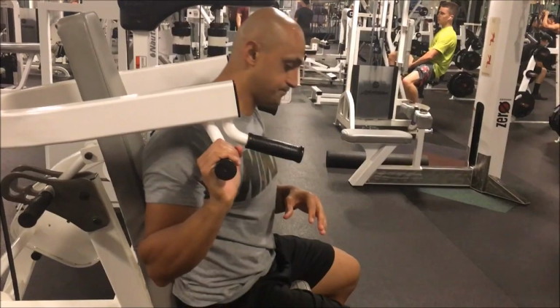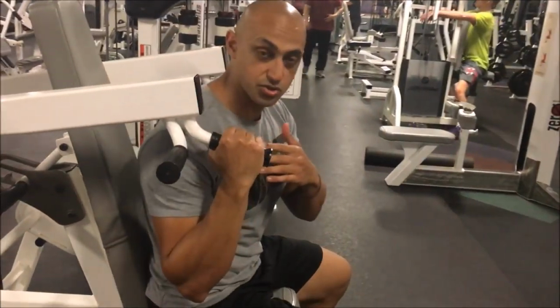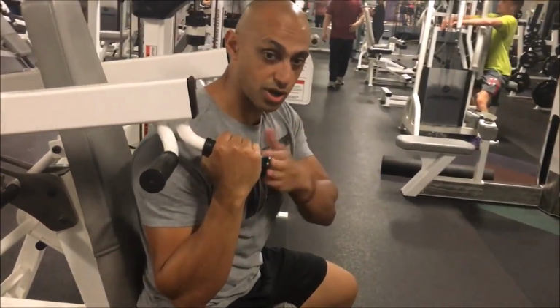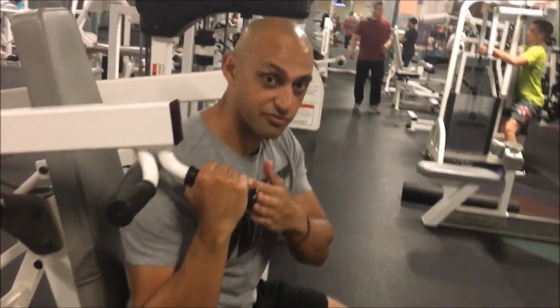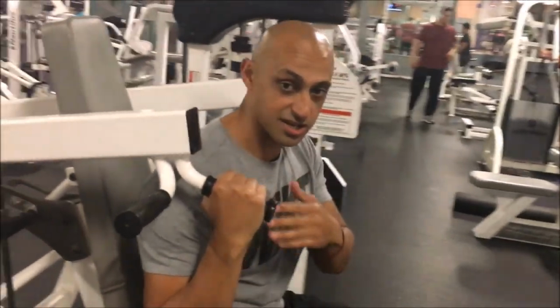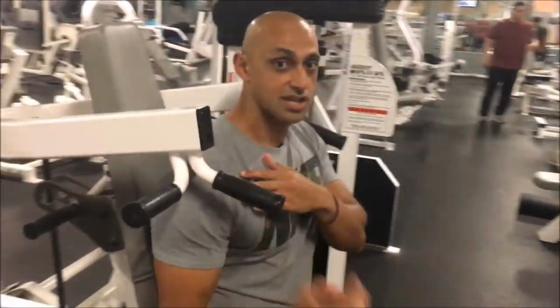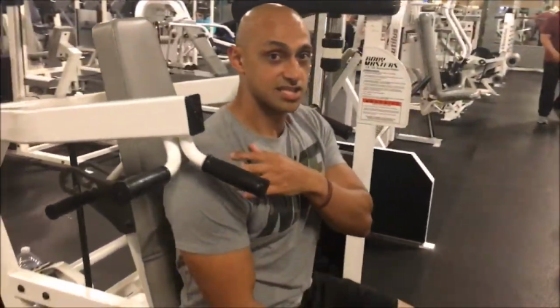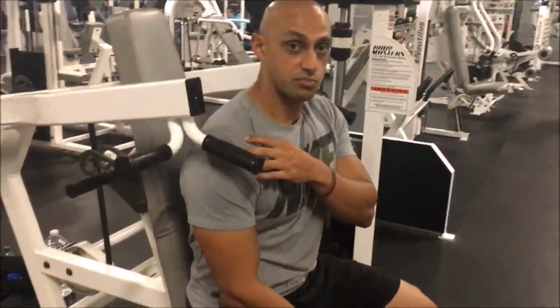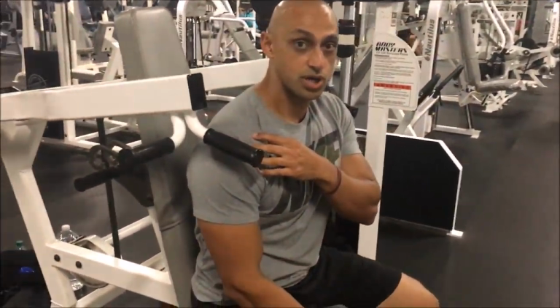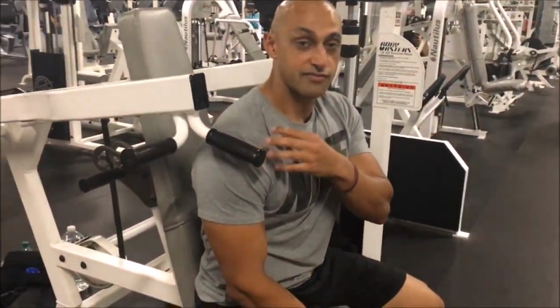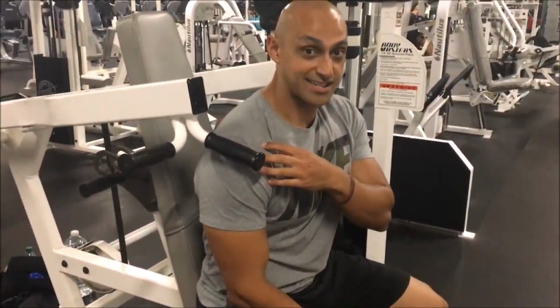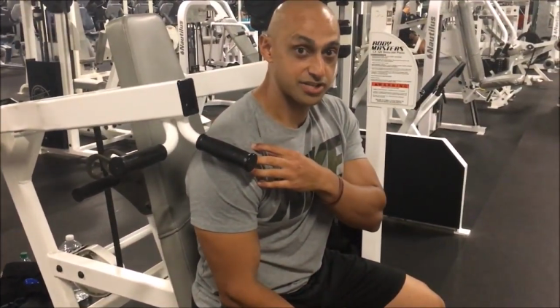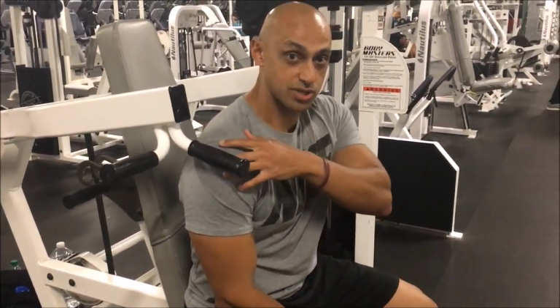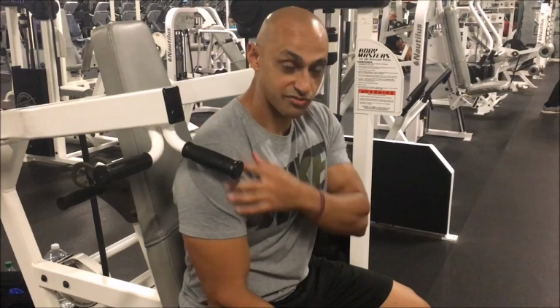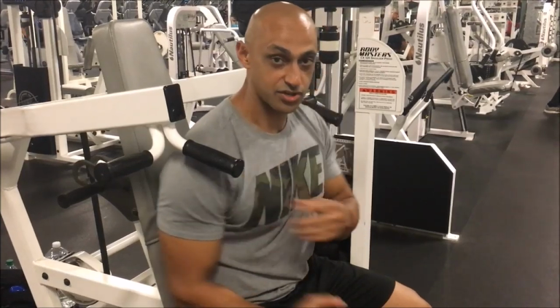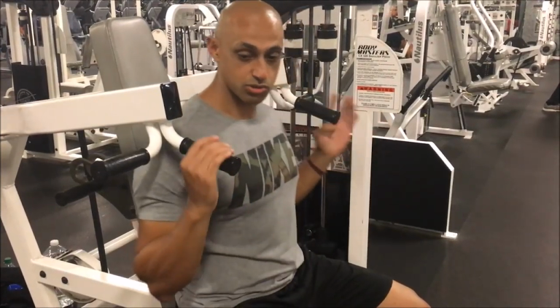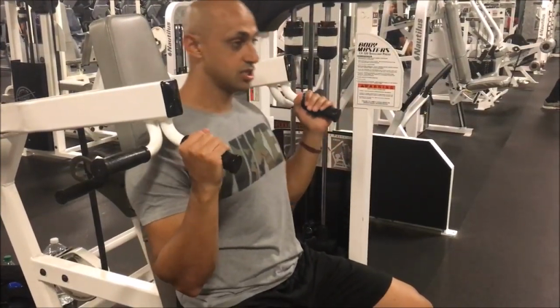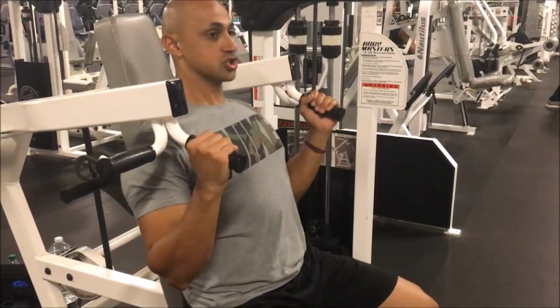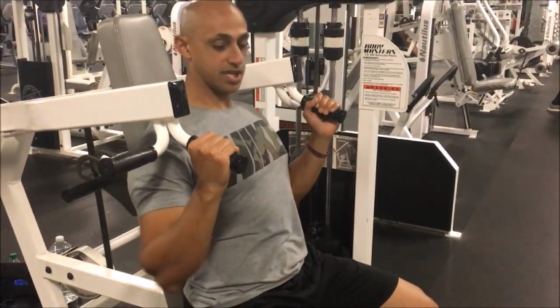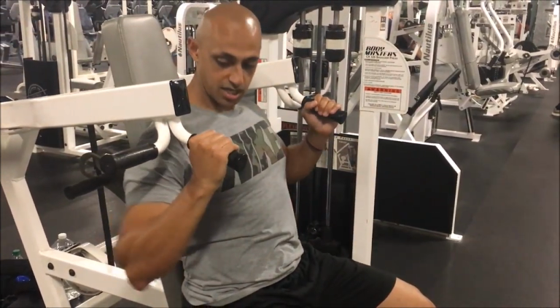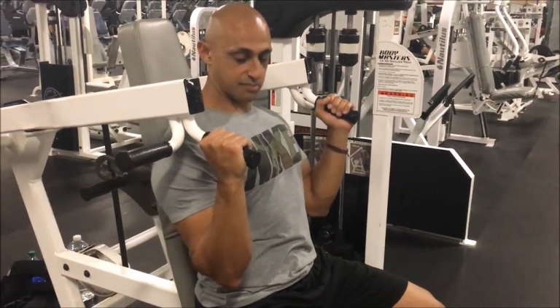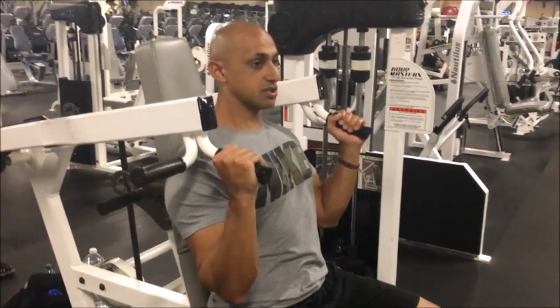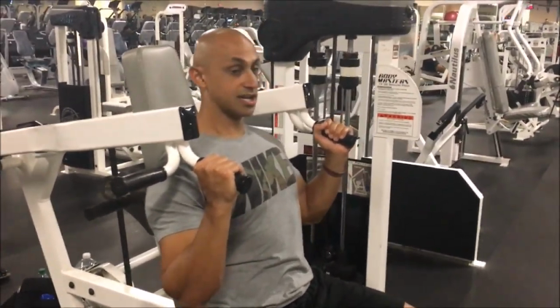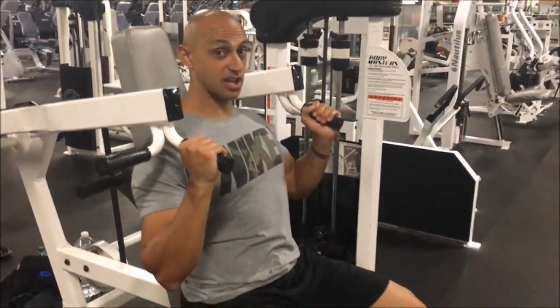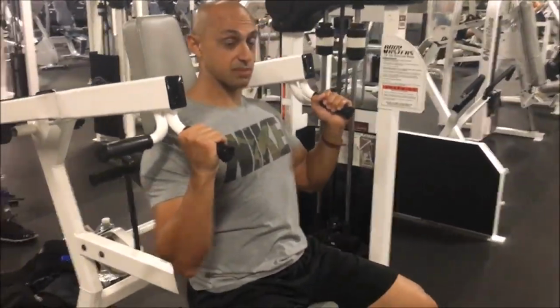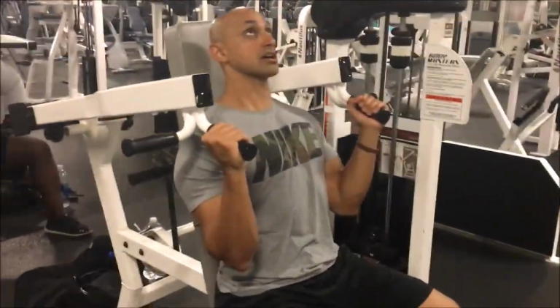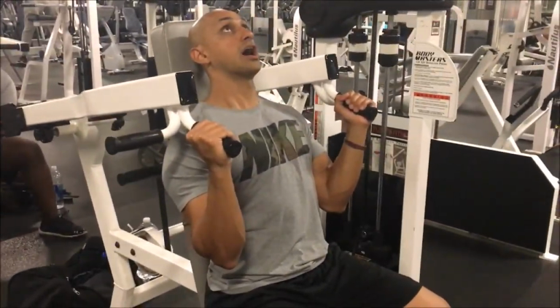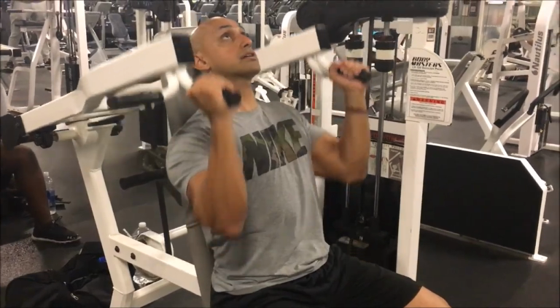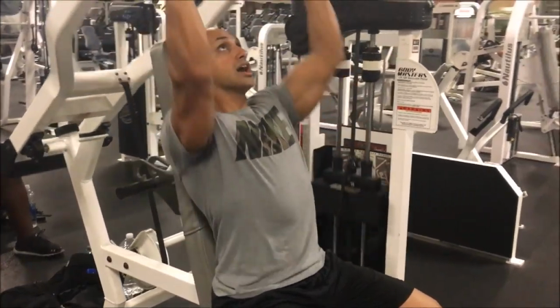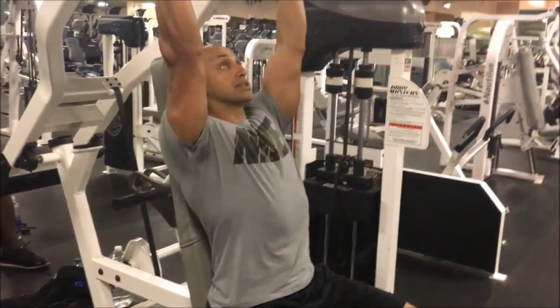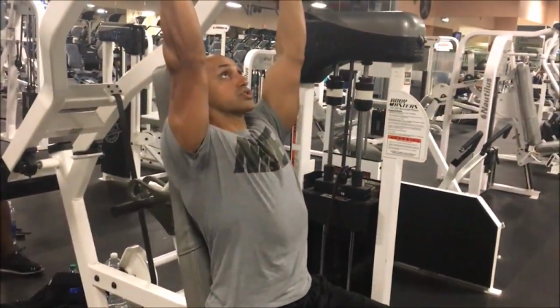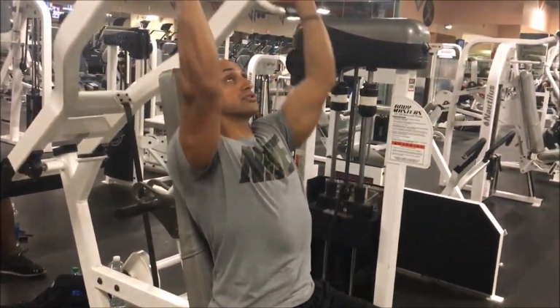If you want to grab the front handle, that's going to work more of the anterior deltoid — the front of your shoulders. You still have your elbows tucked, and from here you're pressing straight through.